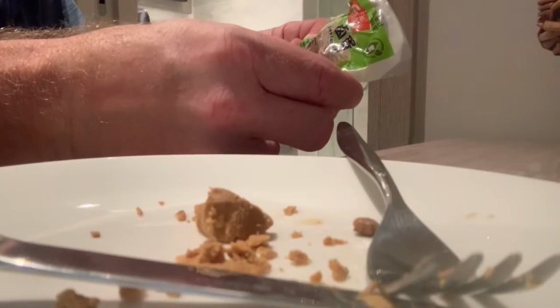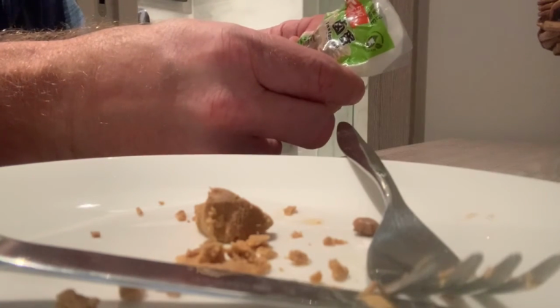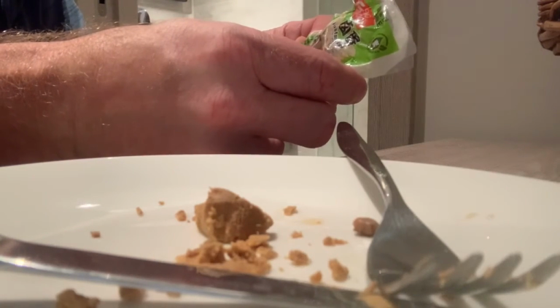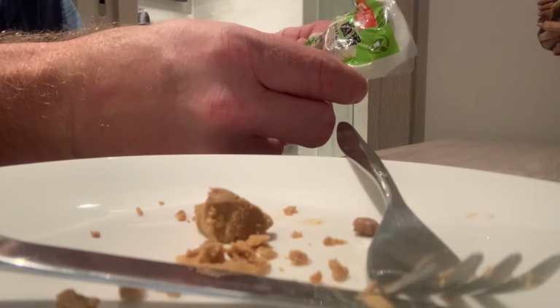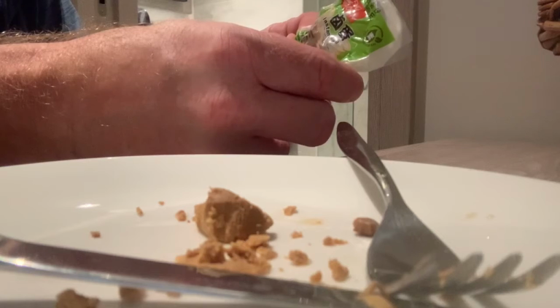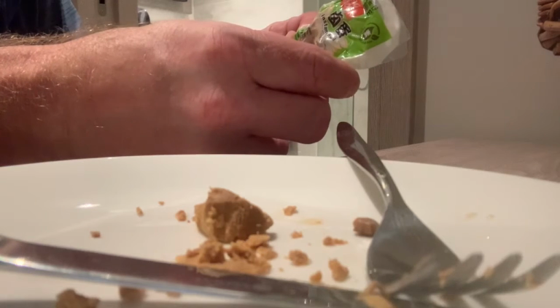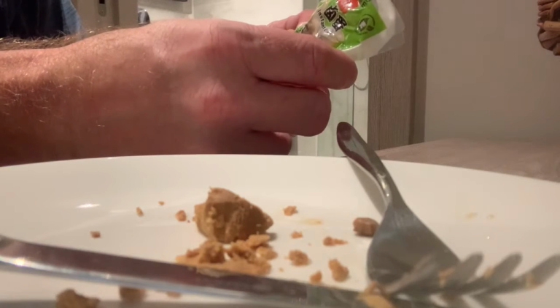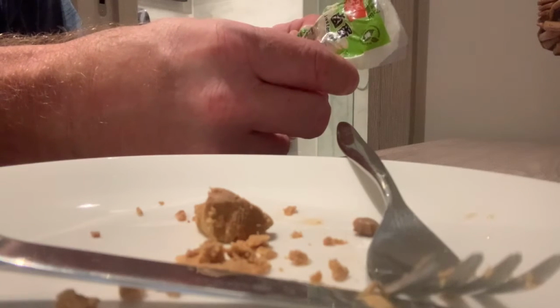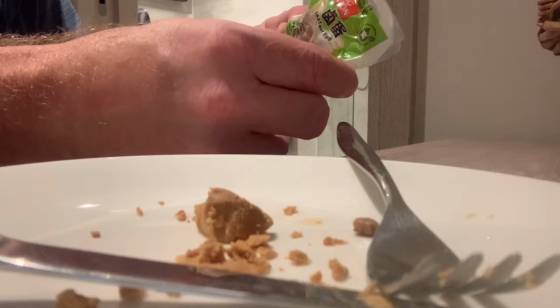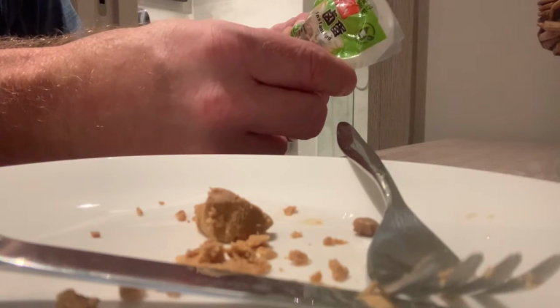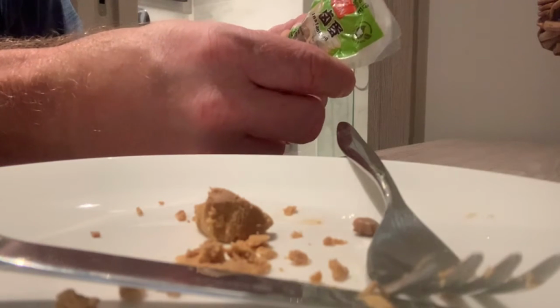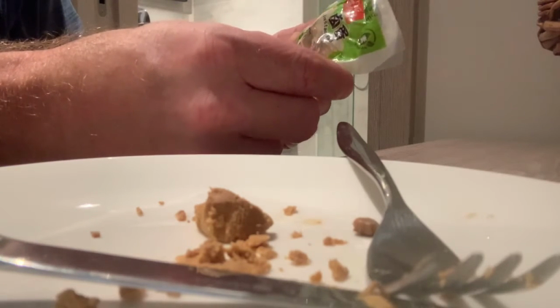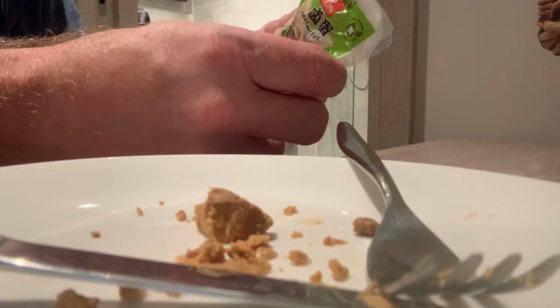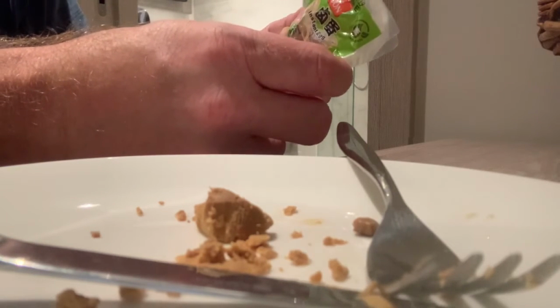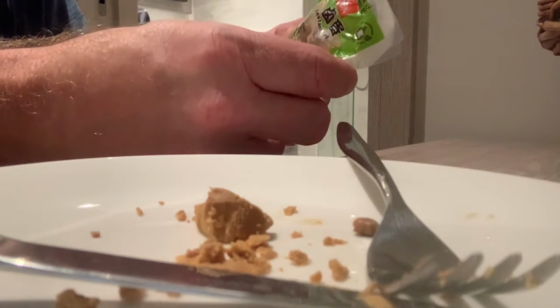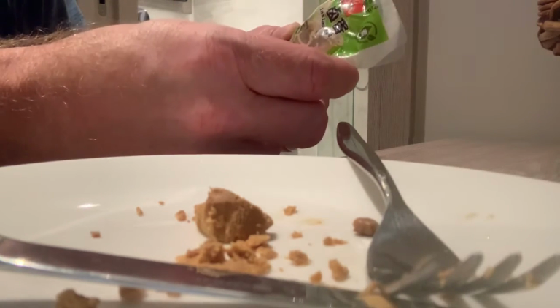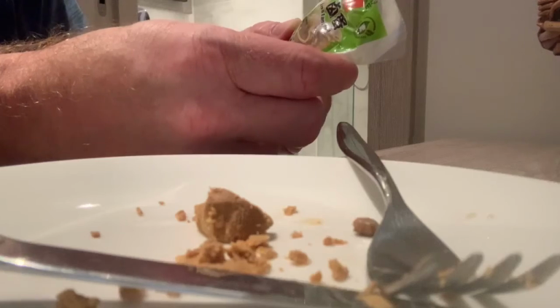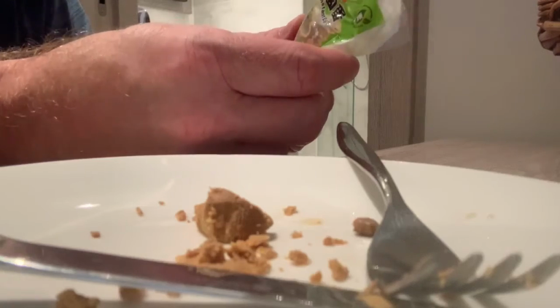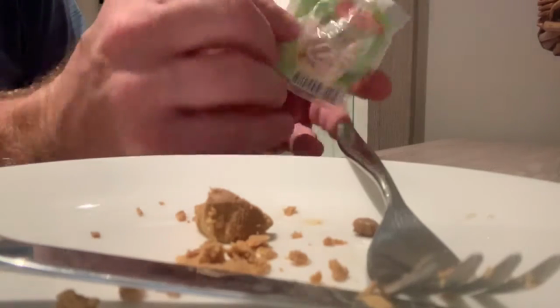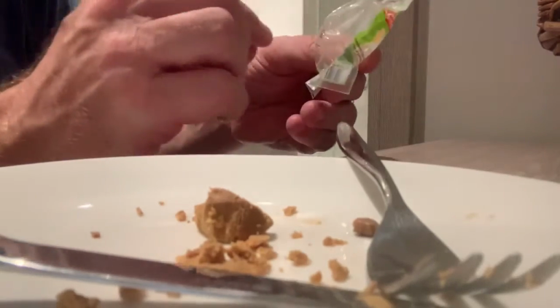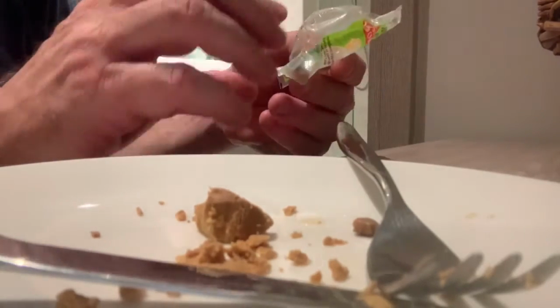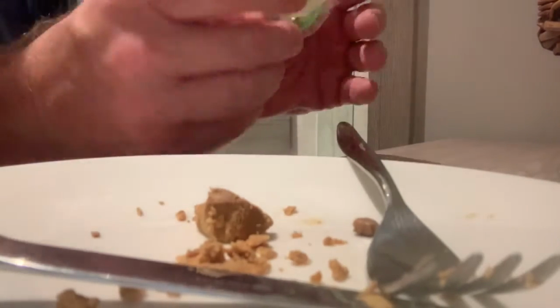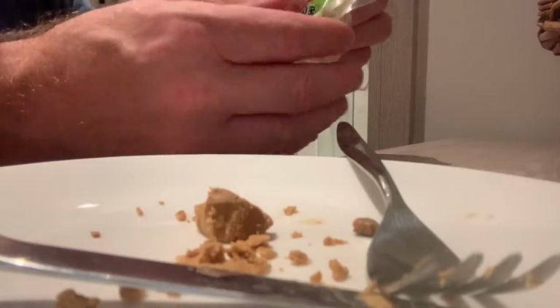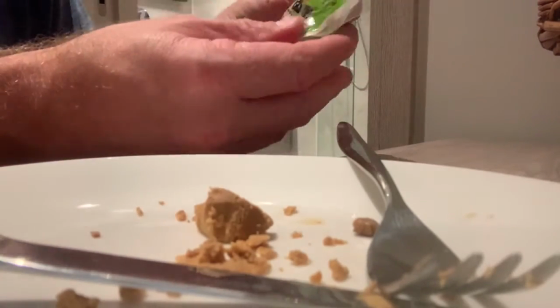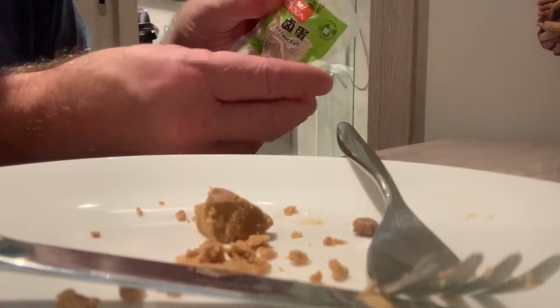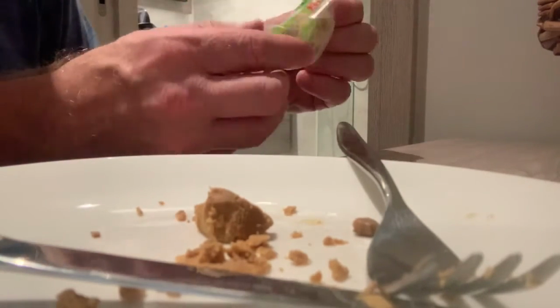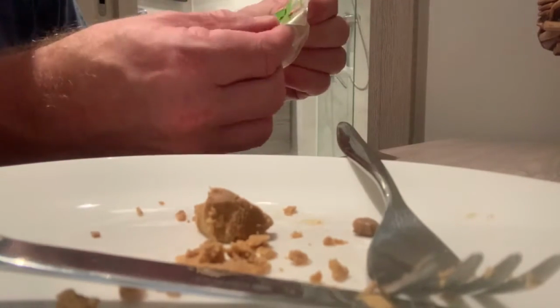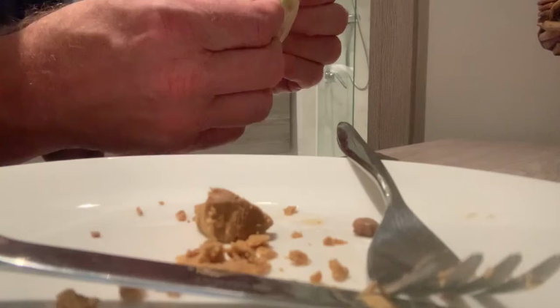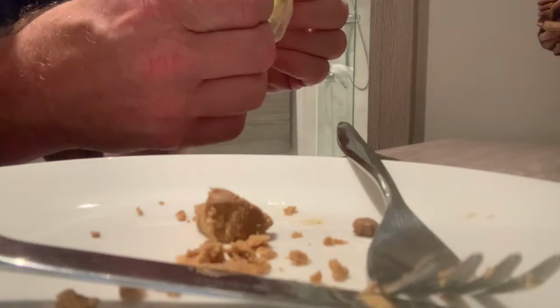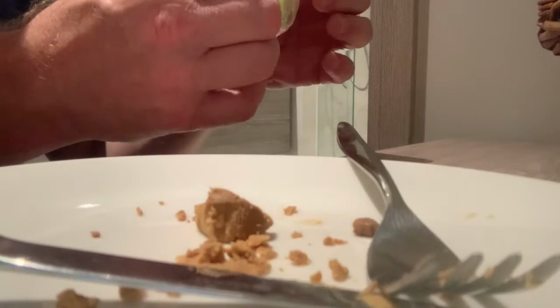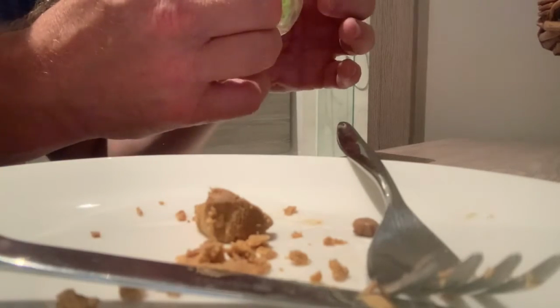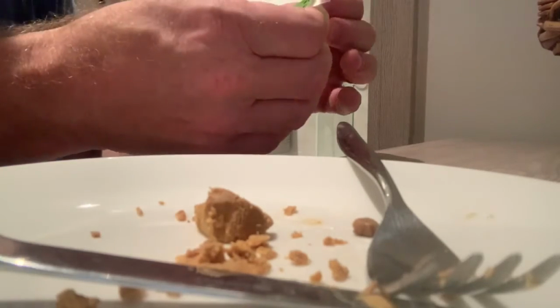It says ingredients: egg, soy sauce, and spices of plant origin. Made in Taiwan. Pretty good. I bought it at 7-Eleven here in Singapore.